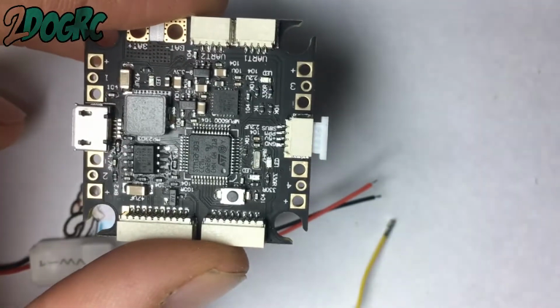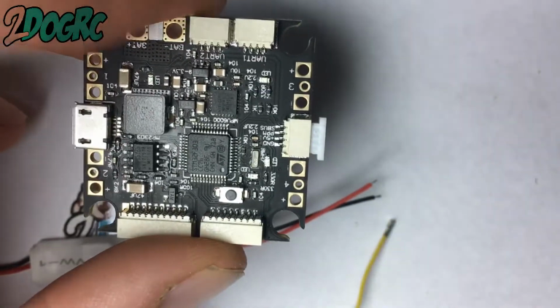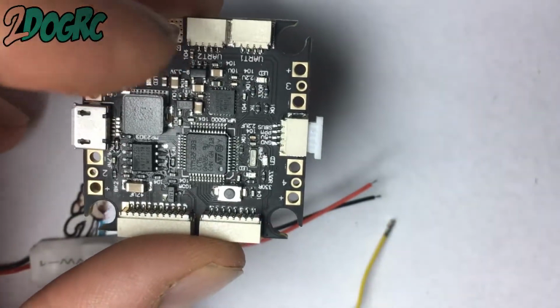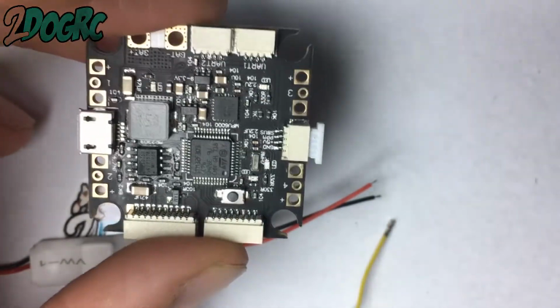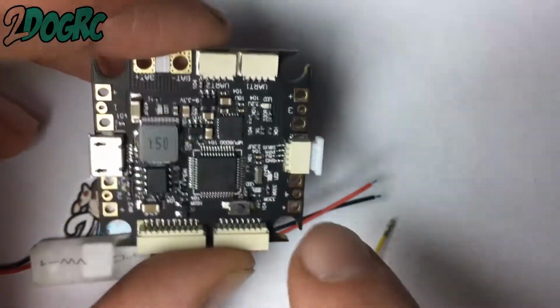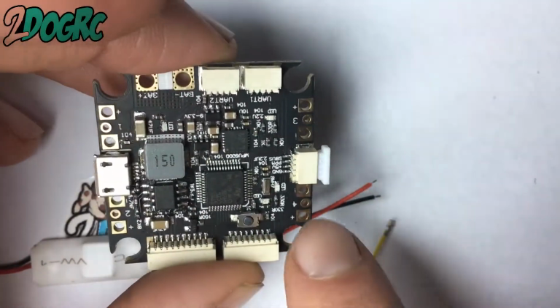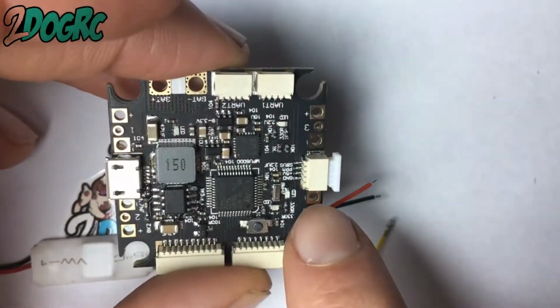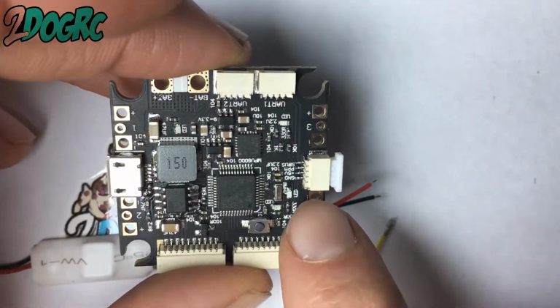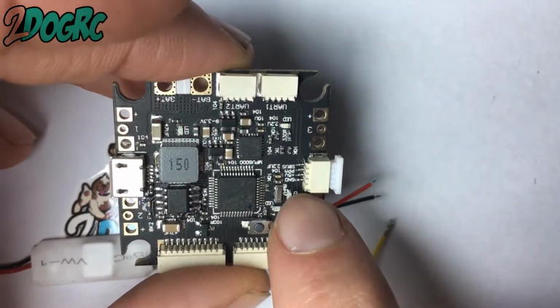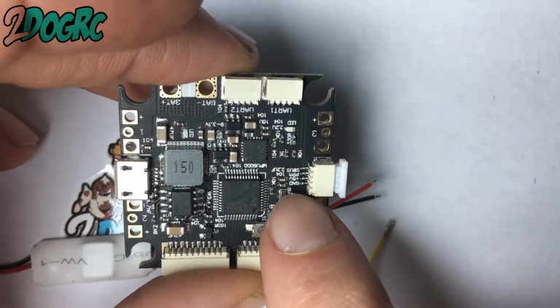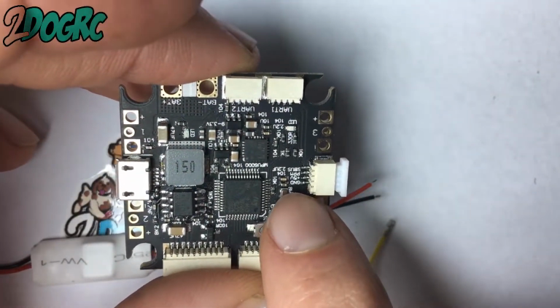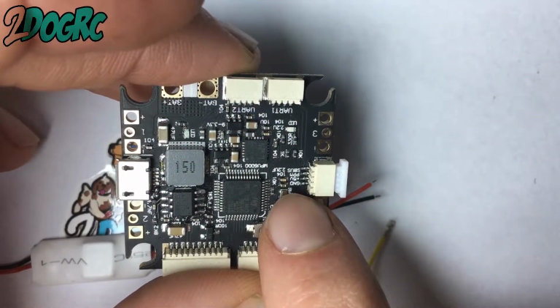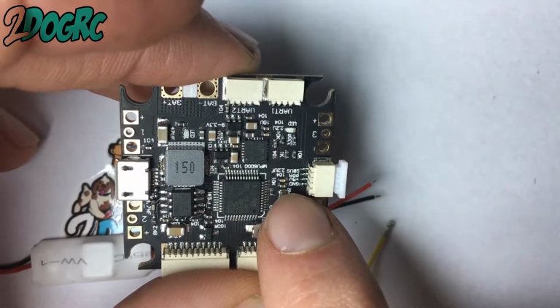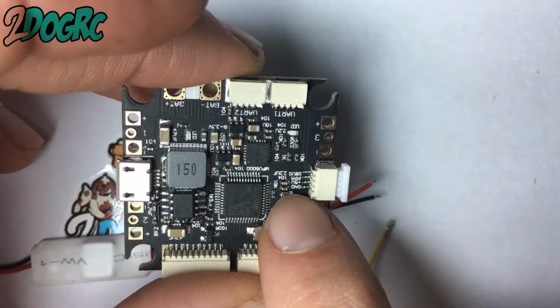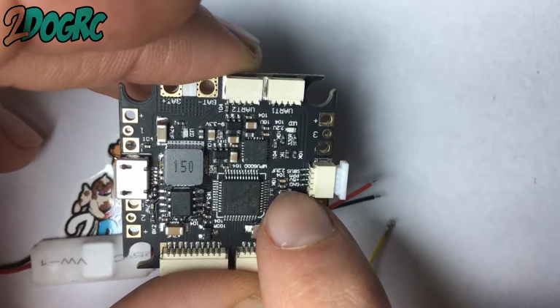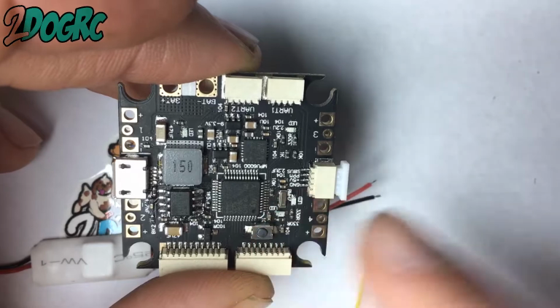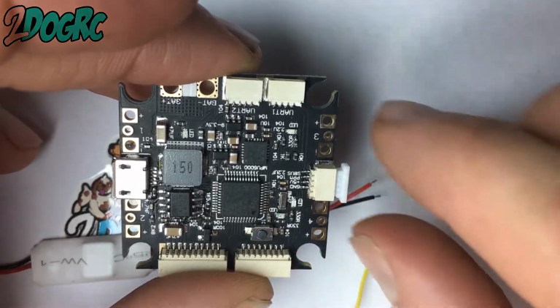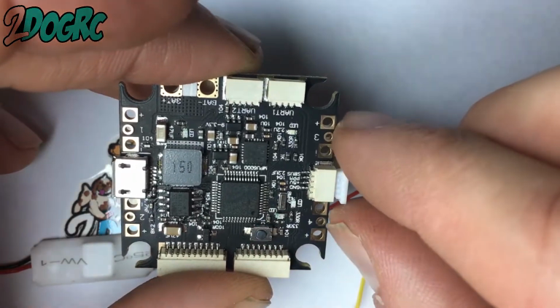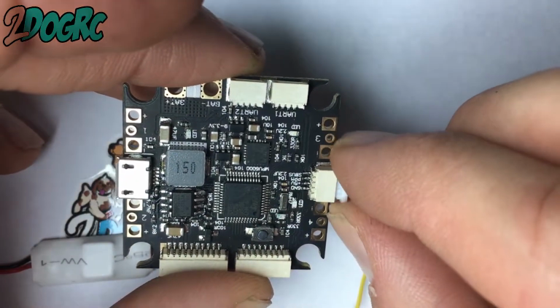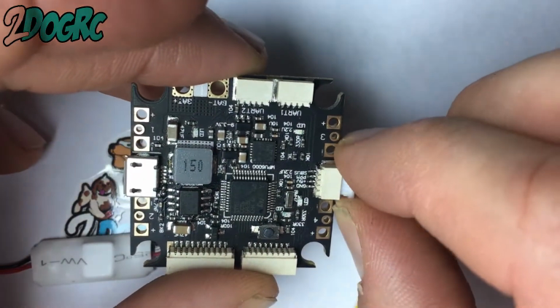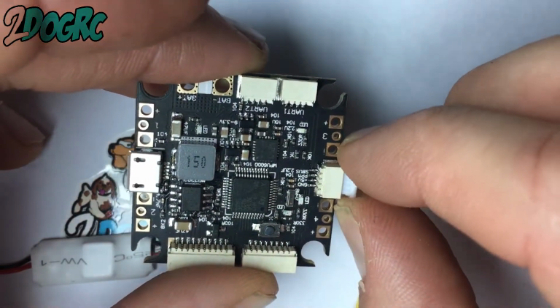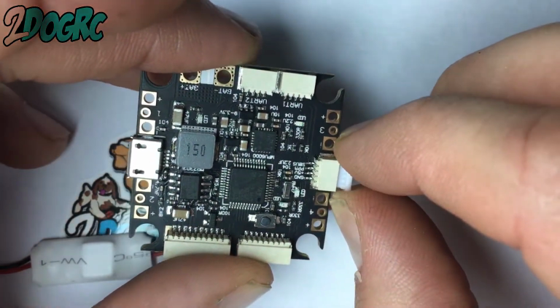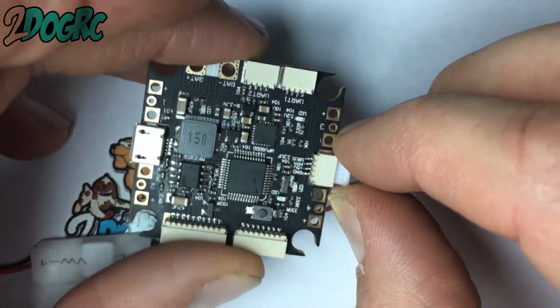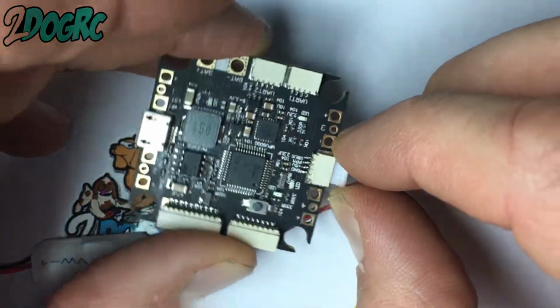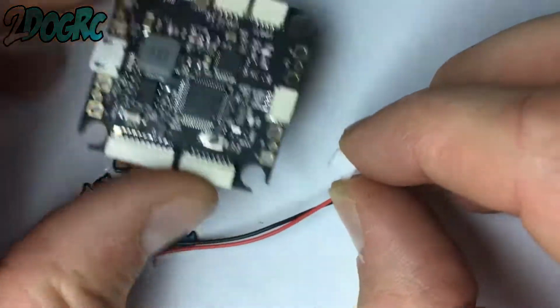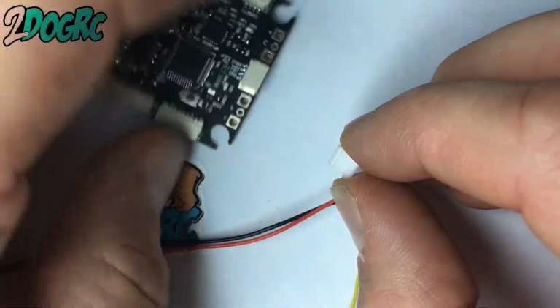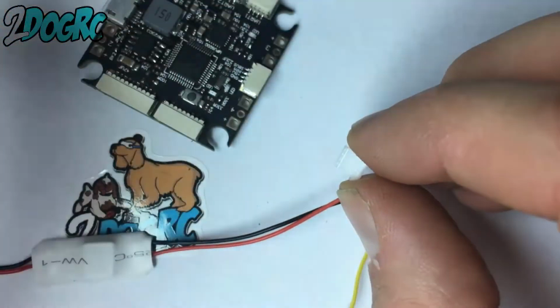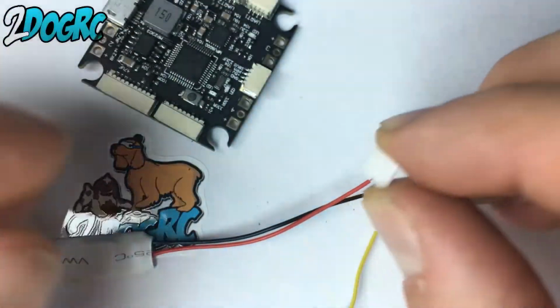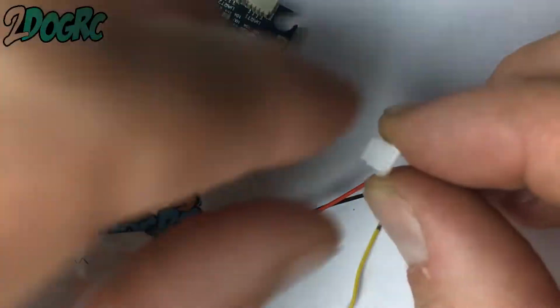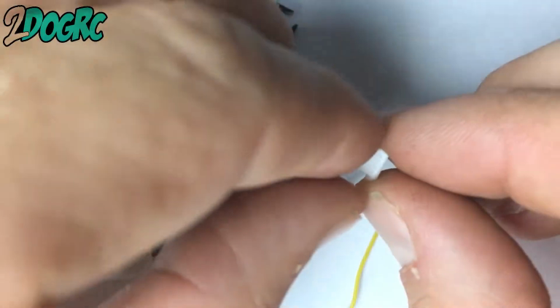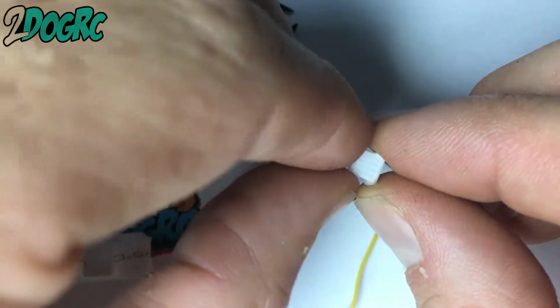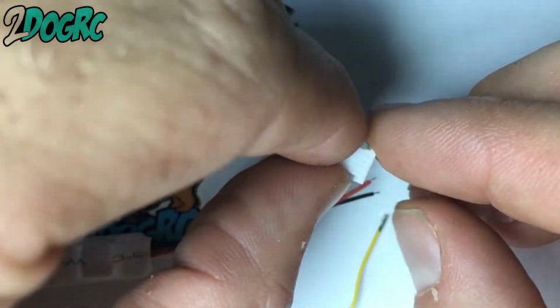So you can see right here what we've got: ground, five volts, PPM S-plus. You don't have to put all the wires in, just the ones you need.